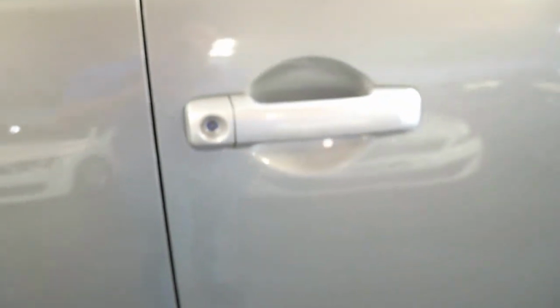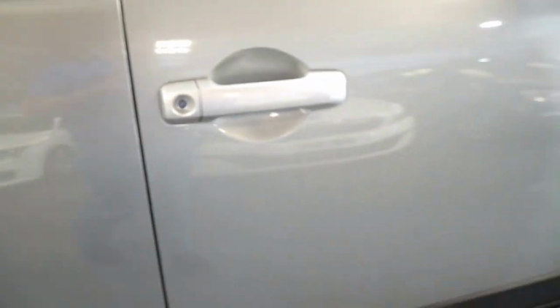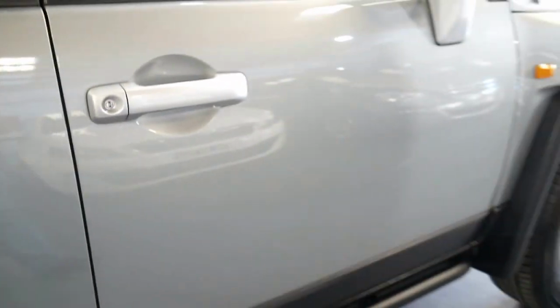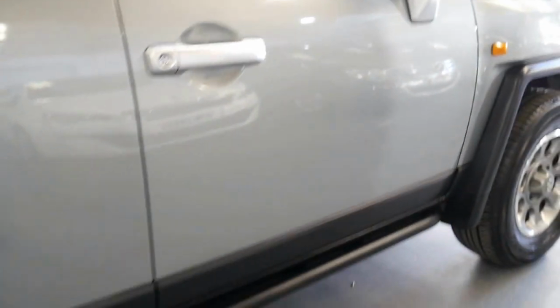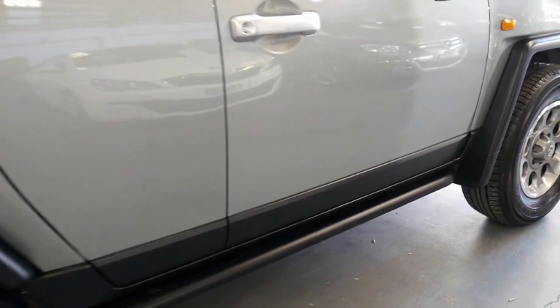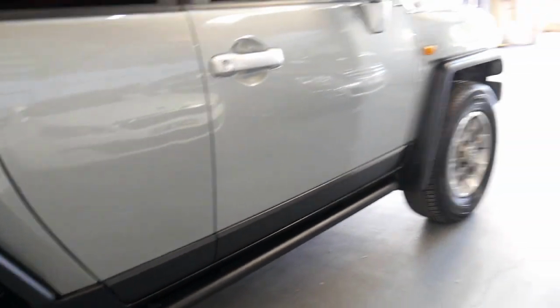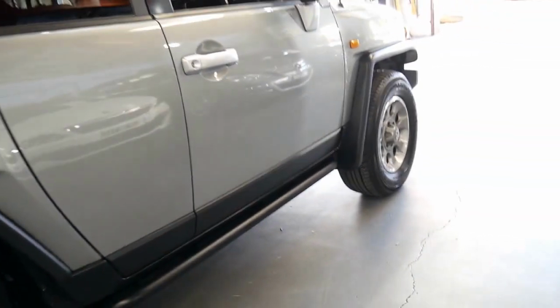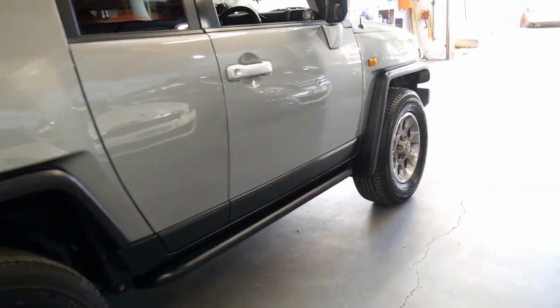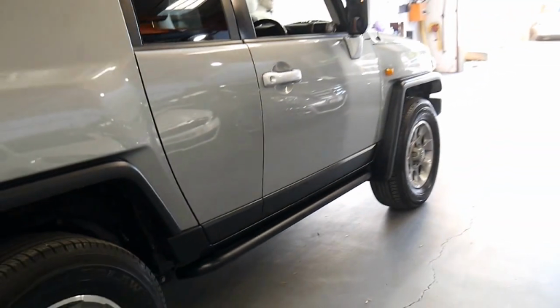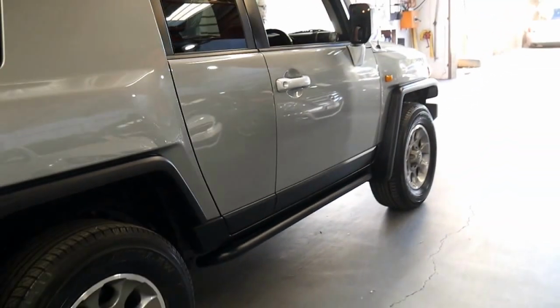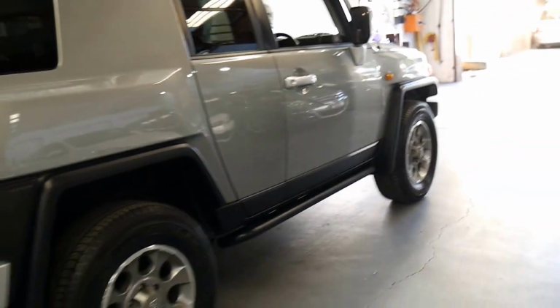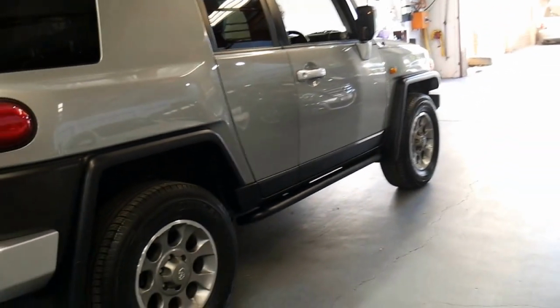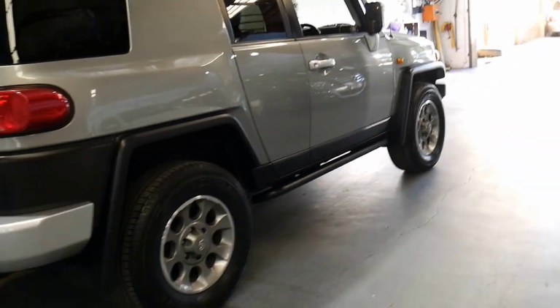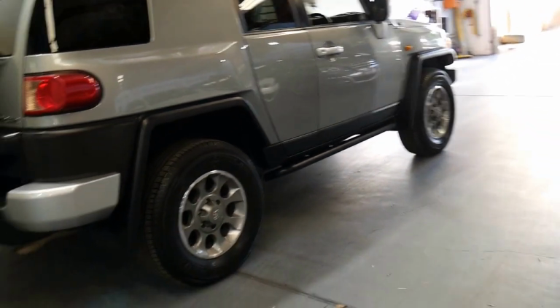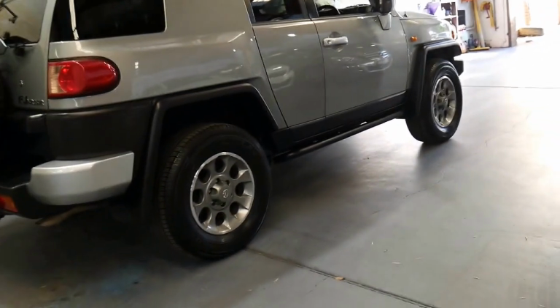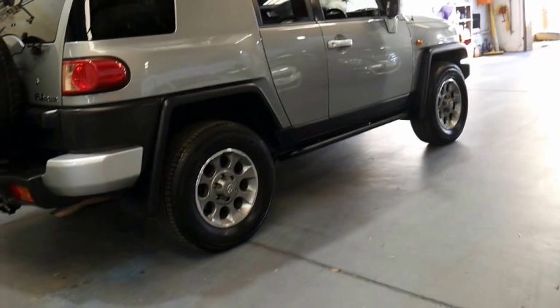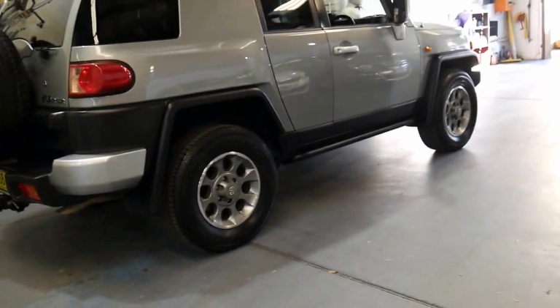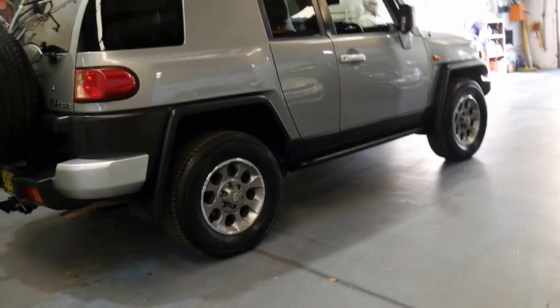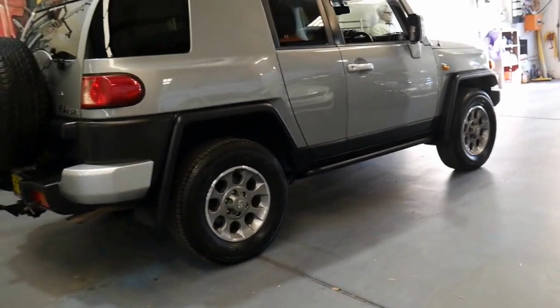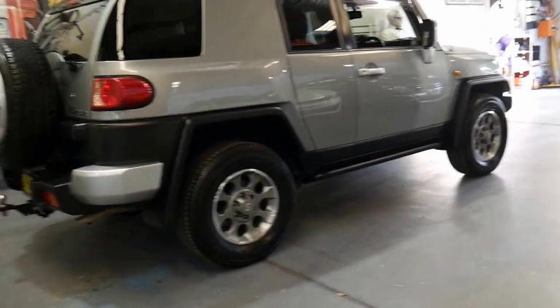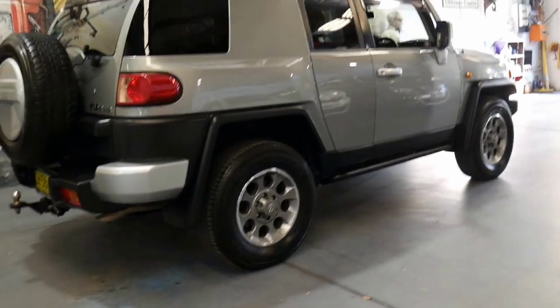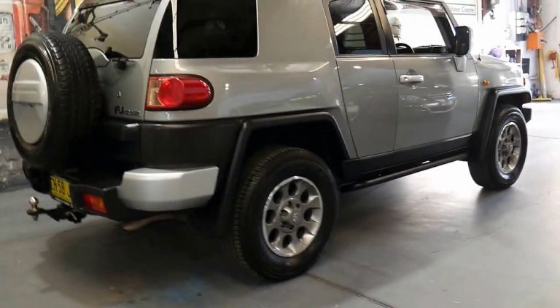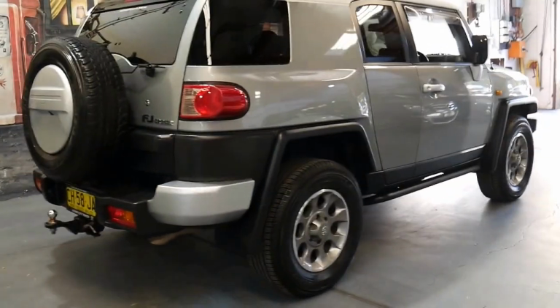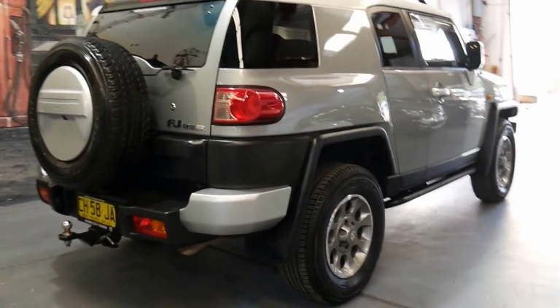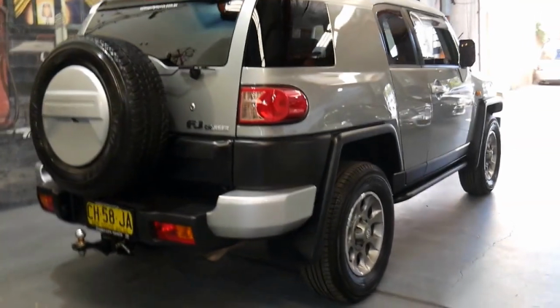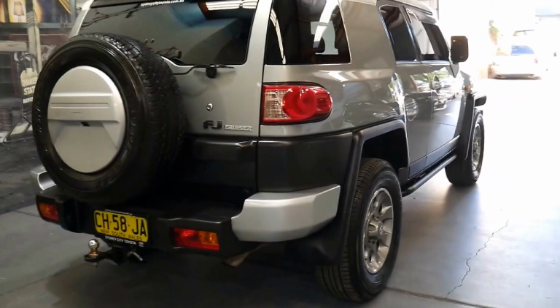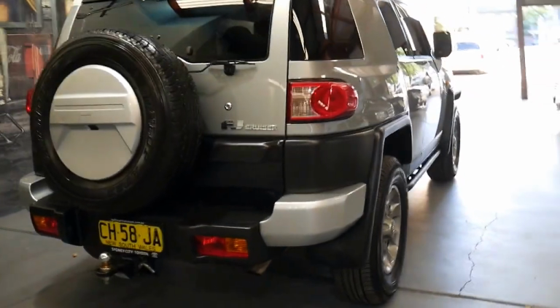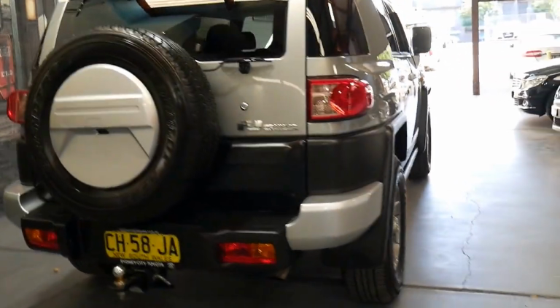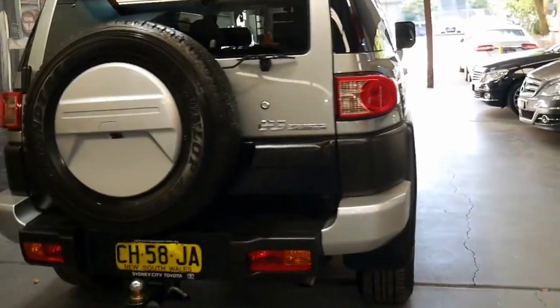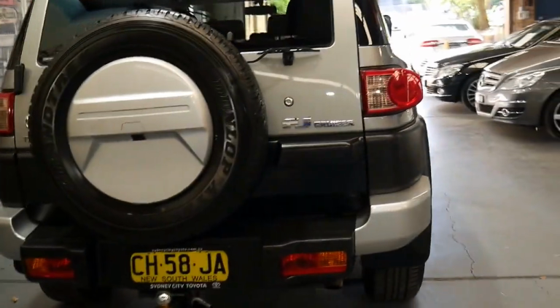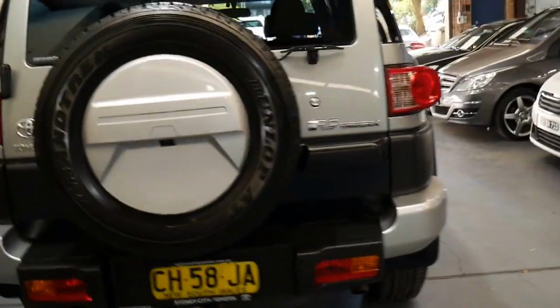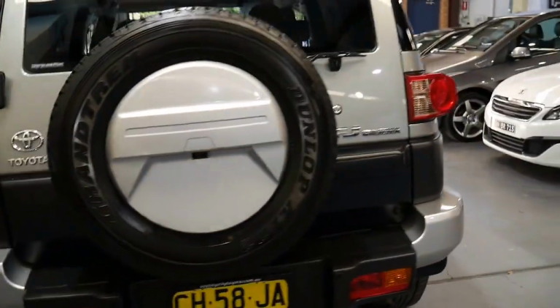I love the silver. I think silver with the white roof is one of the best colour combinations to have. They do come in all sorts of colours — yellow, orange — though they're more of a love-hate colour. Most people like the silver.